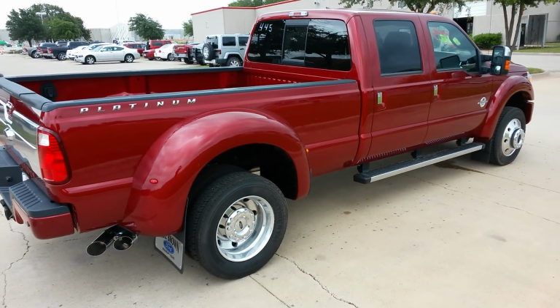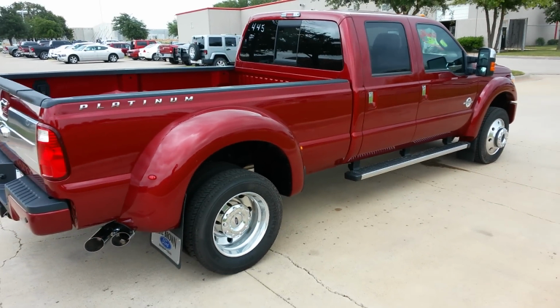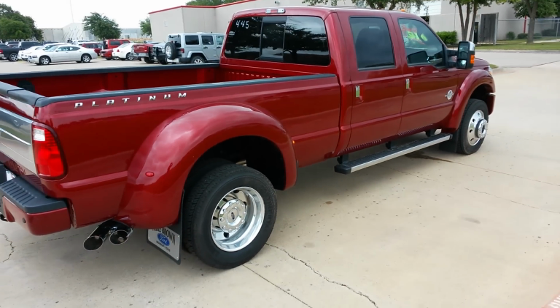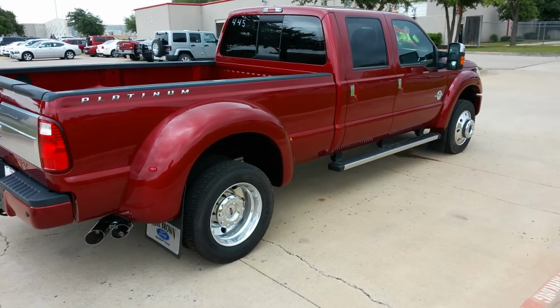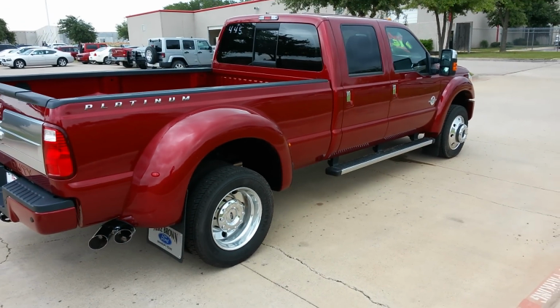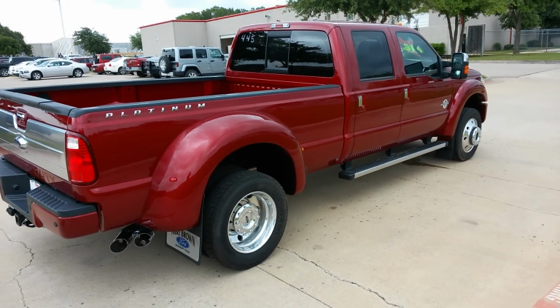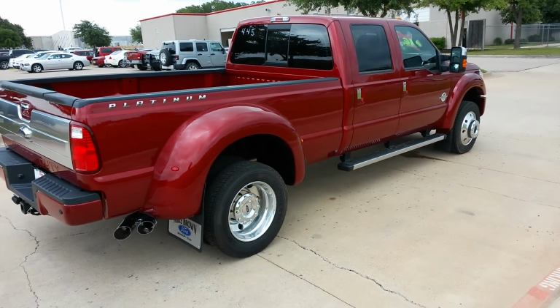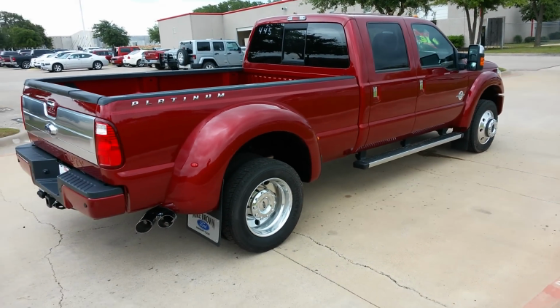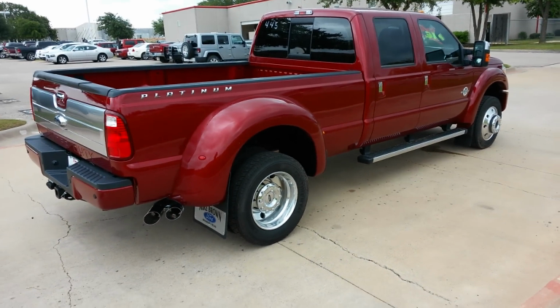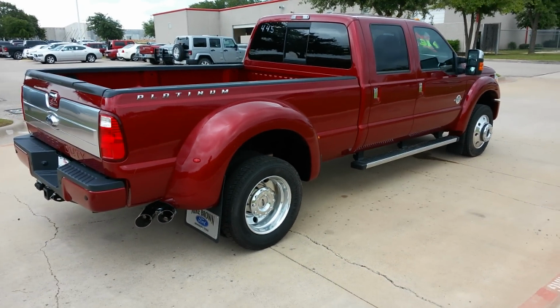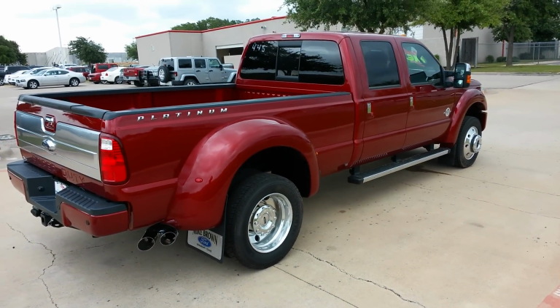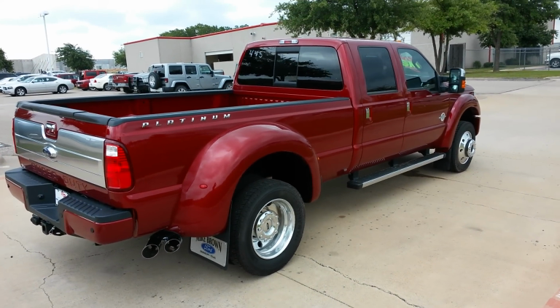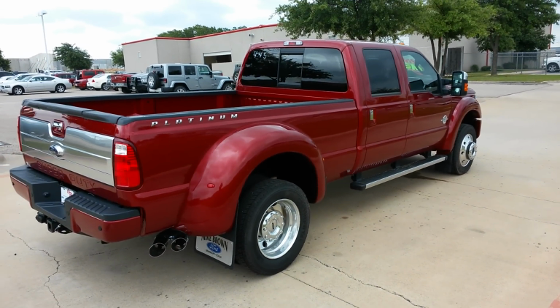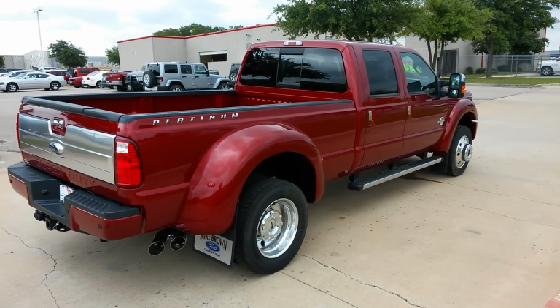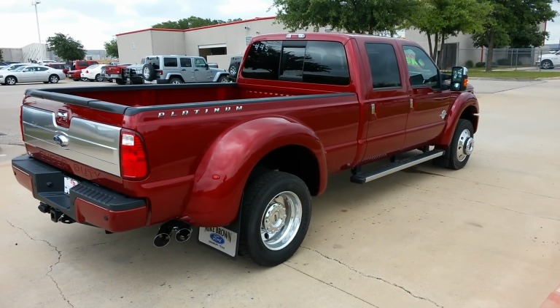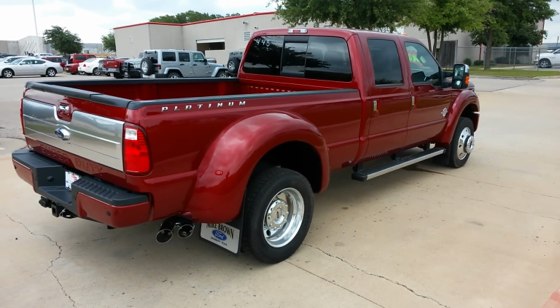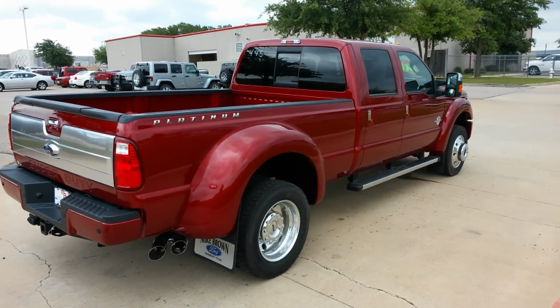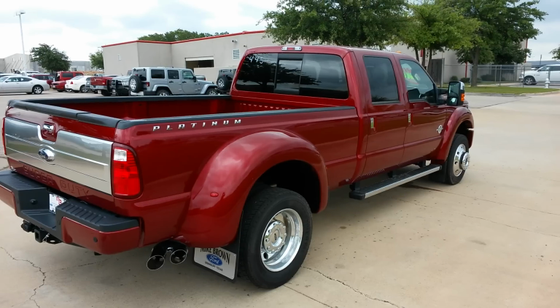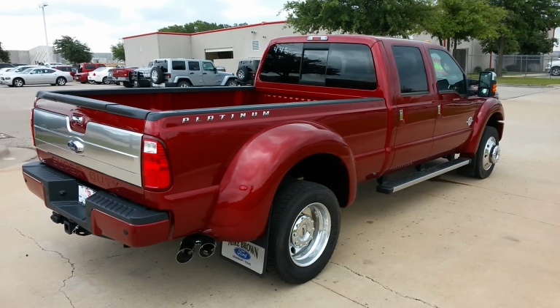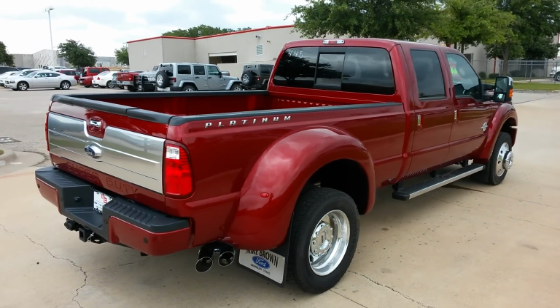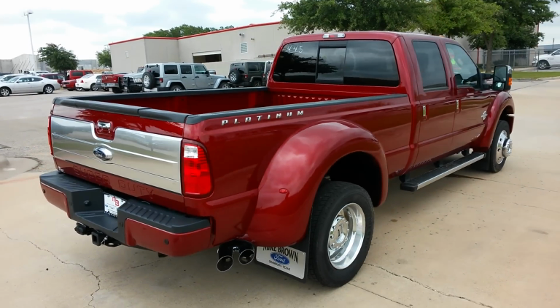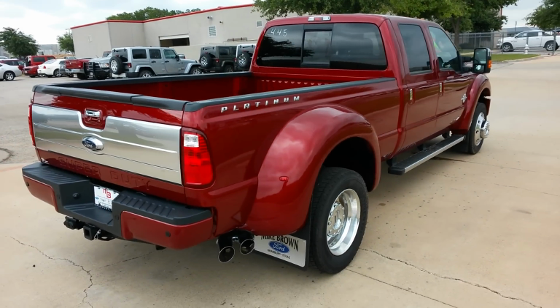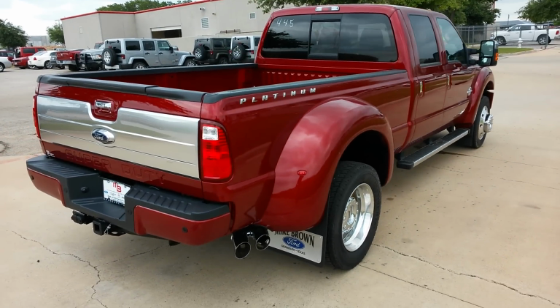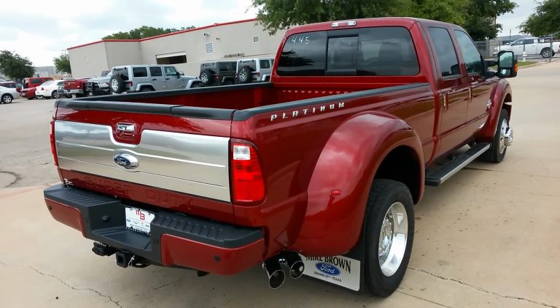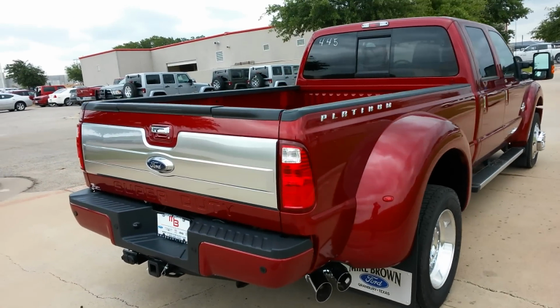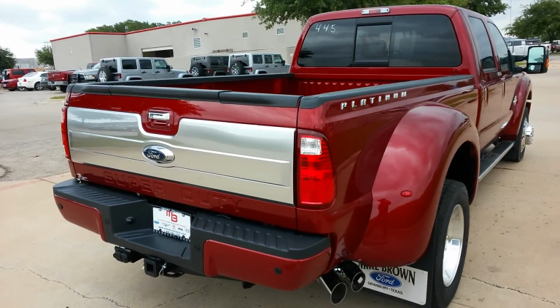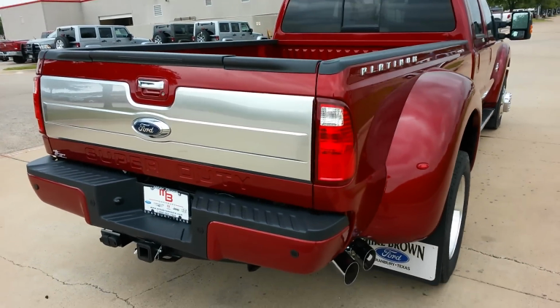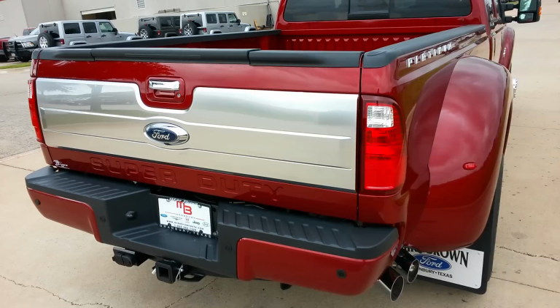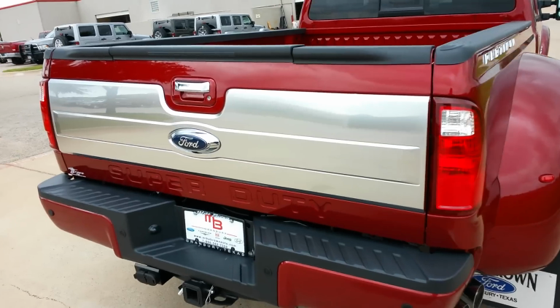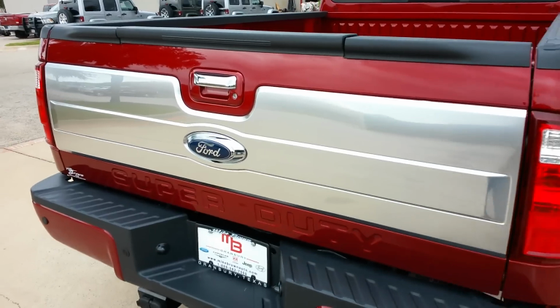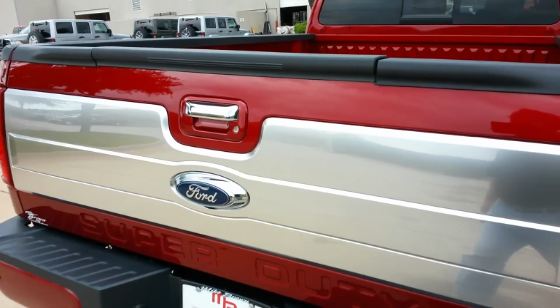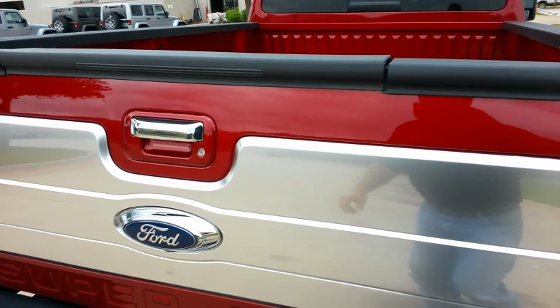It's a cloudy day so you're not really getting the full effect, but this color is beautiful. Matter of fact, my truck is this color.